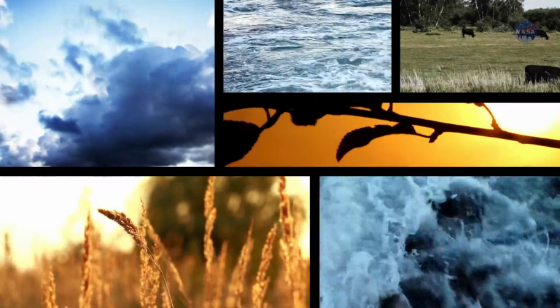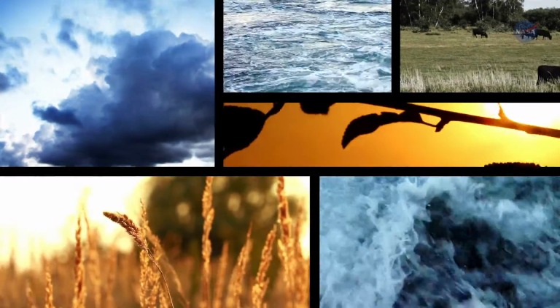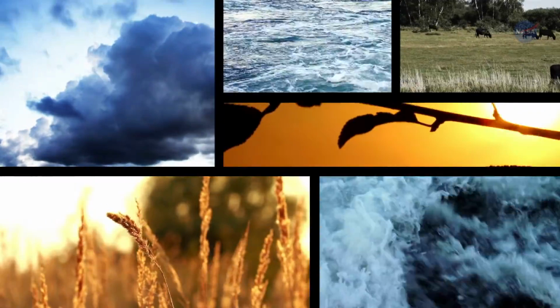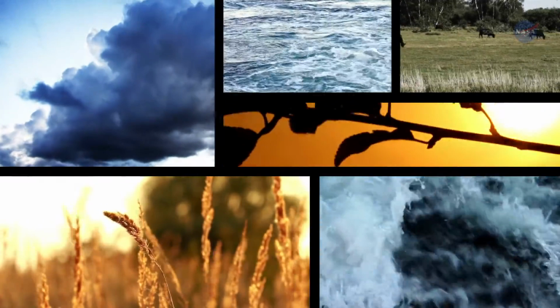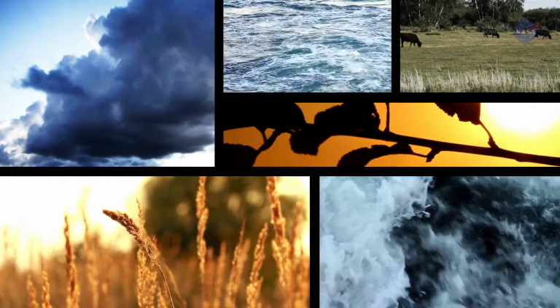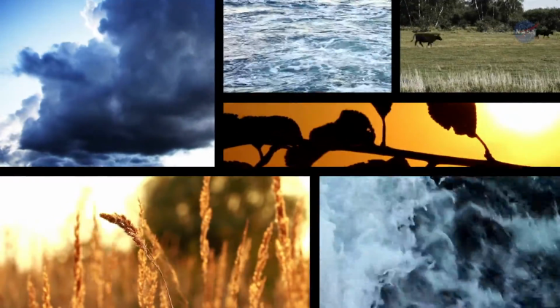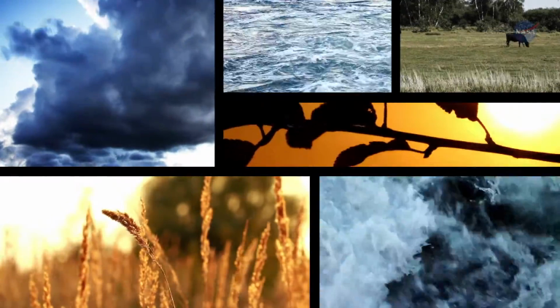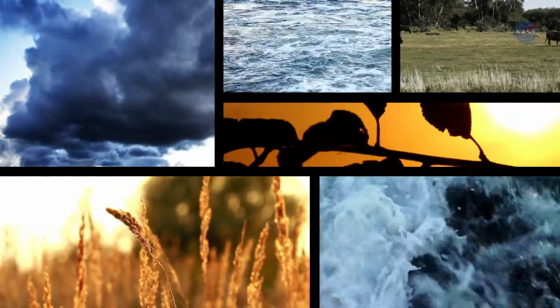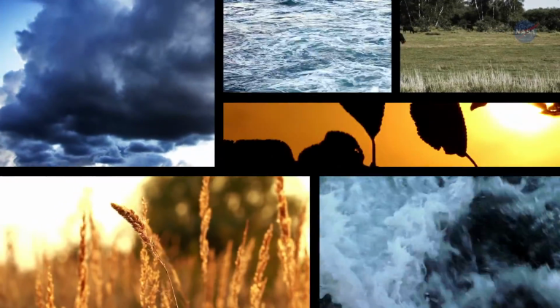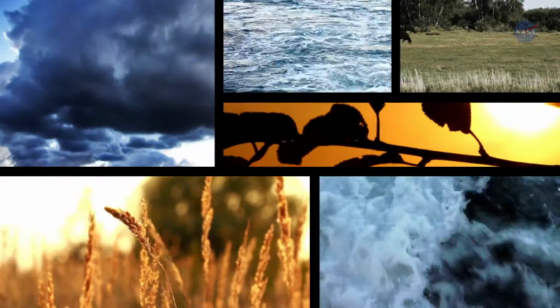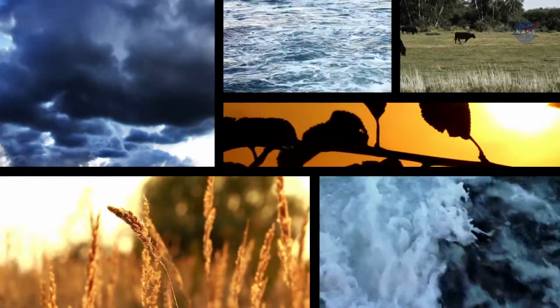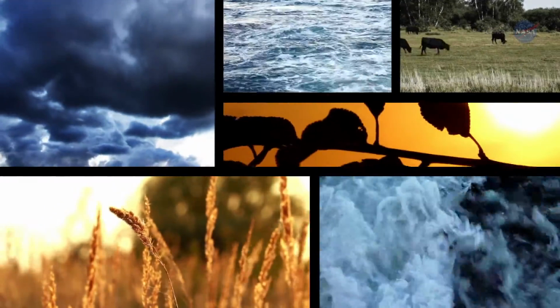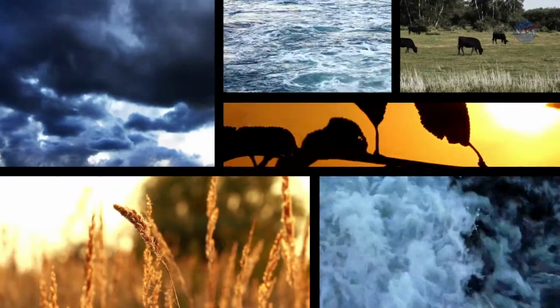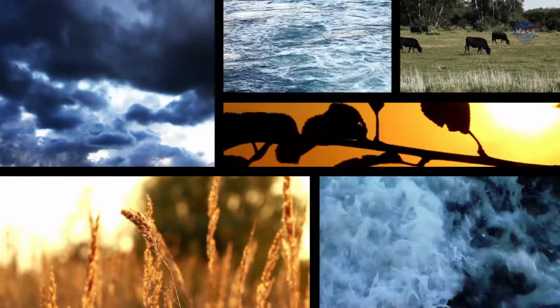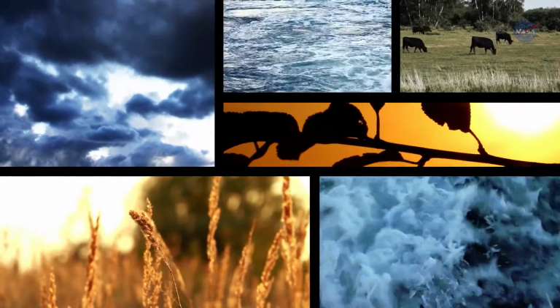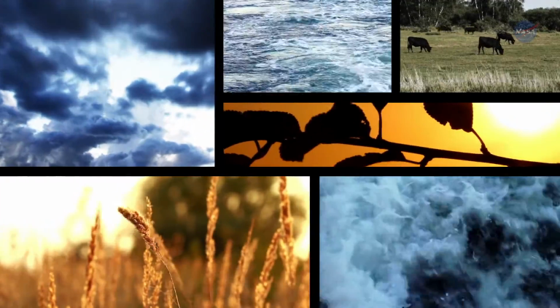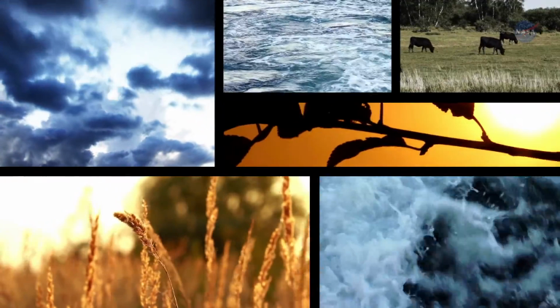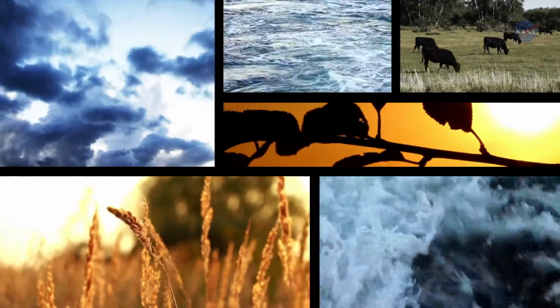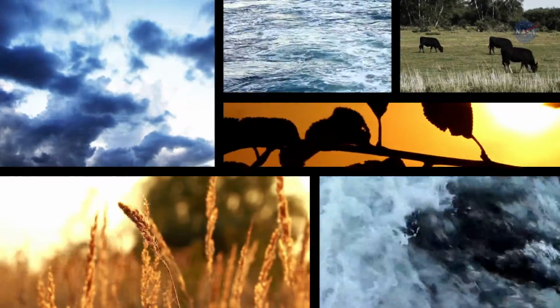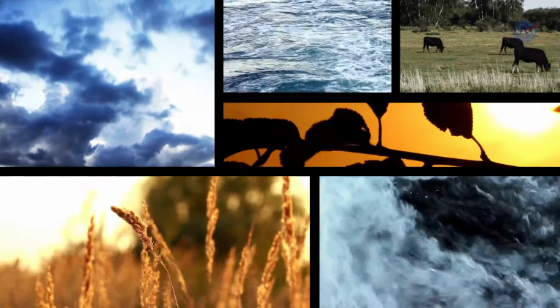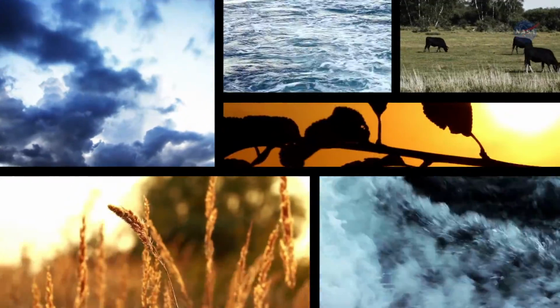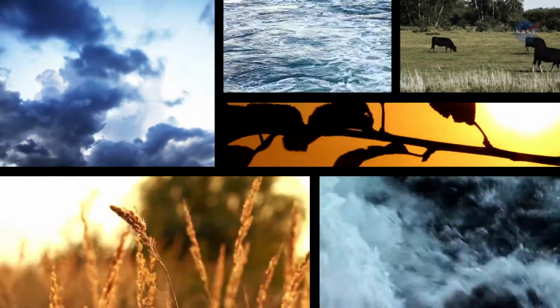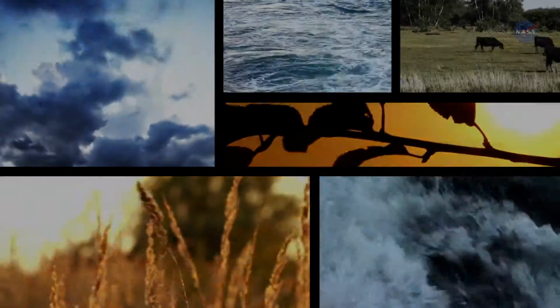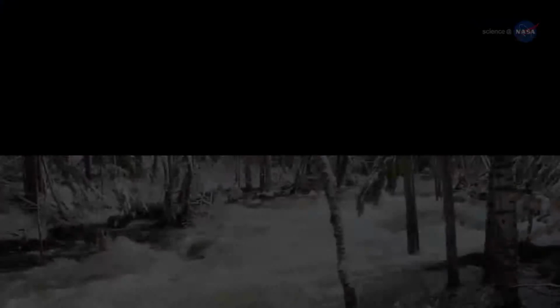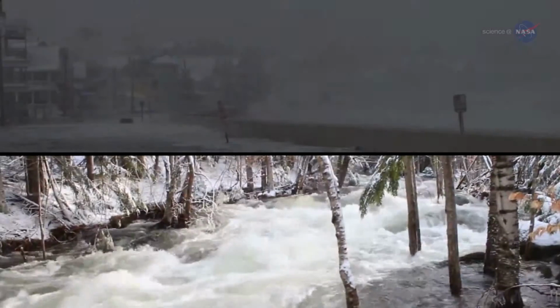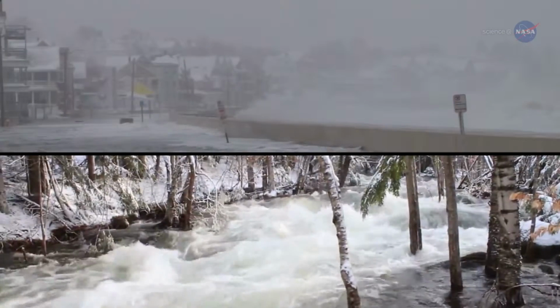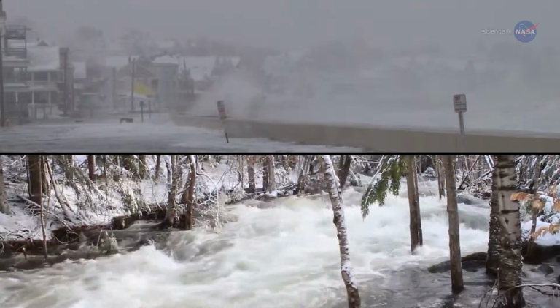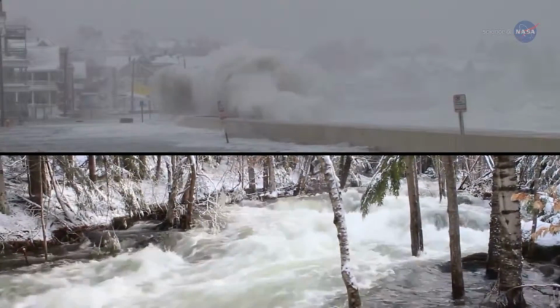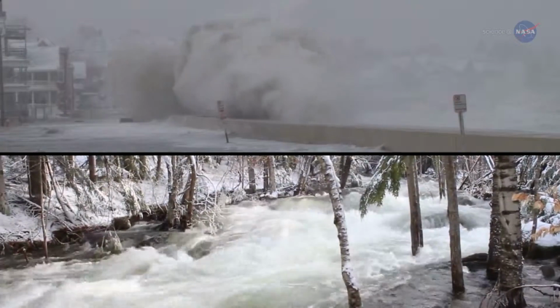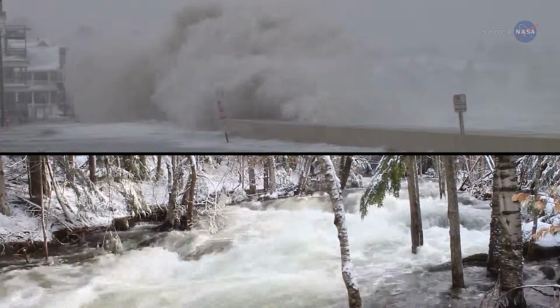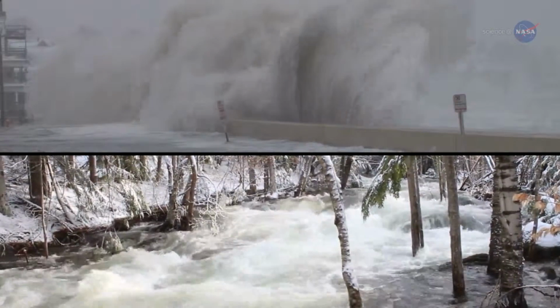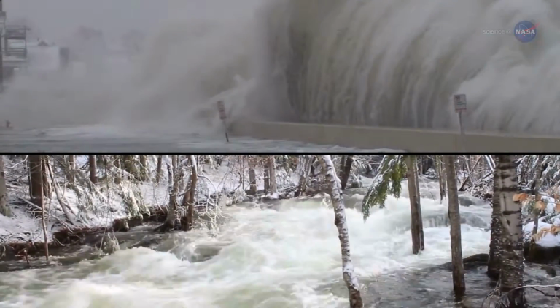Predicting floods is notoriously tricky. They depend on a complex mixture of rainfall, soil moisture, the recent history of precipitation, and much more. Snowmelt and storm surges can also contribute to unexpected flooding.